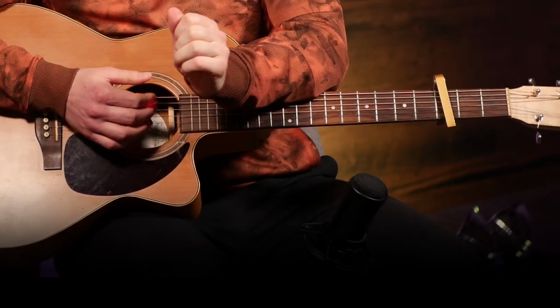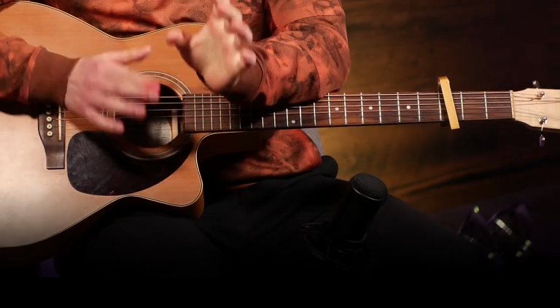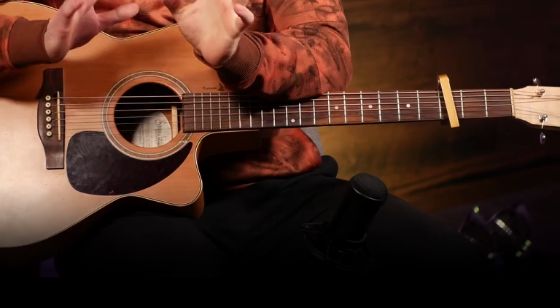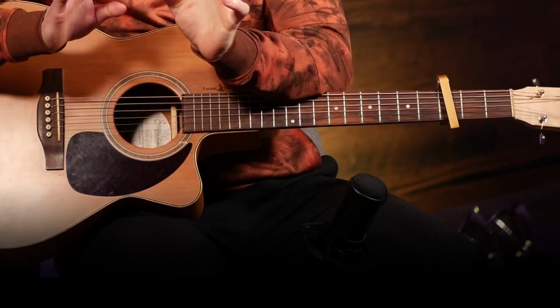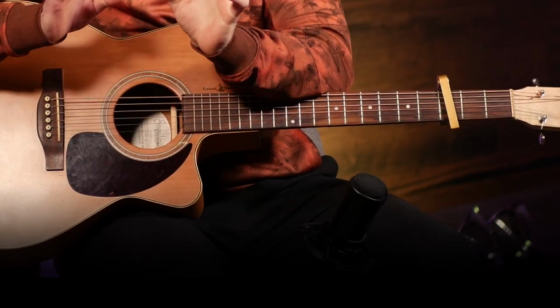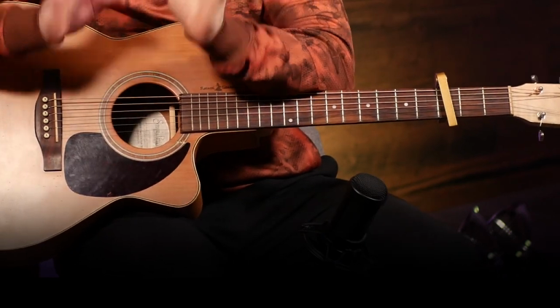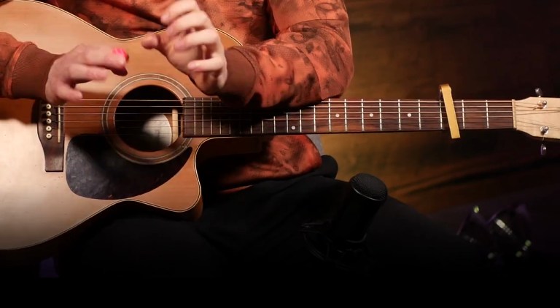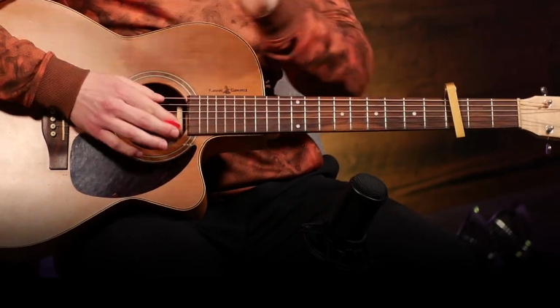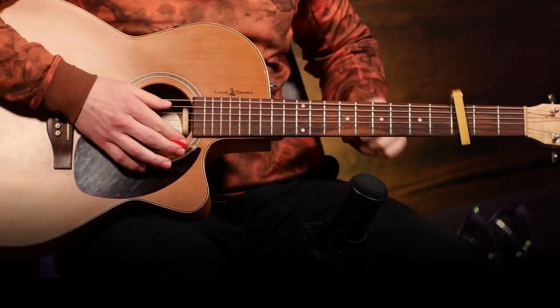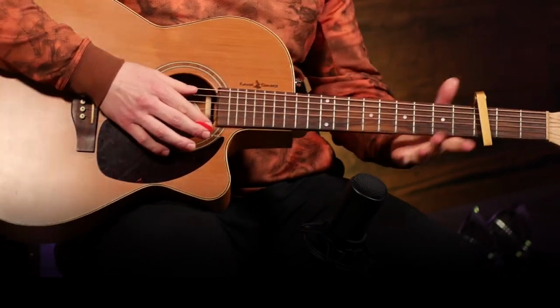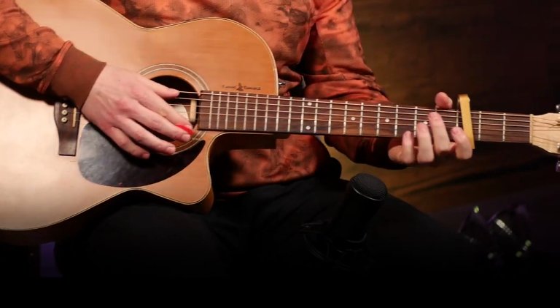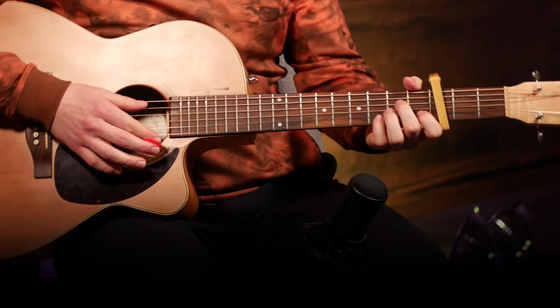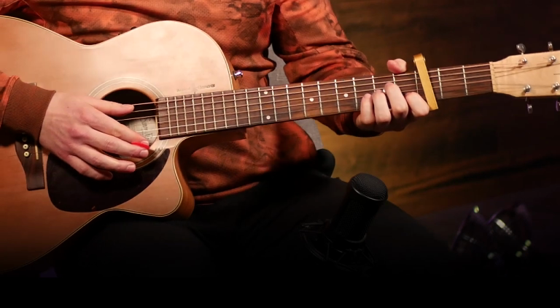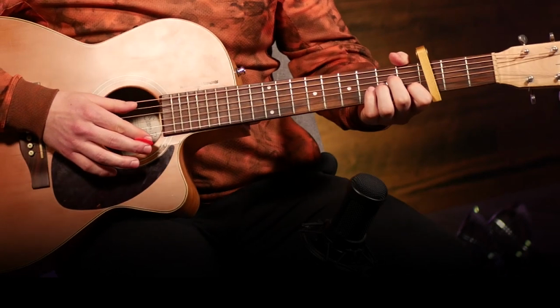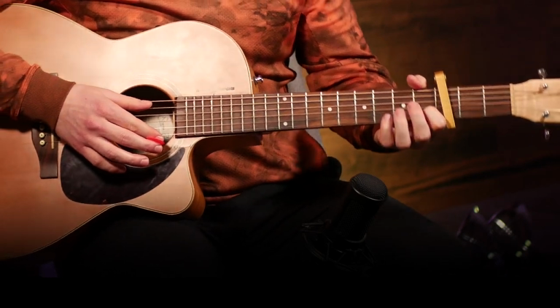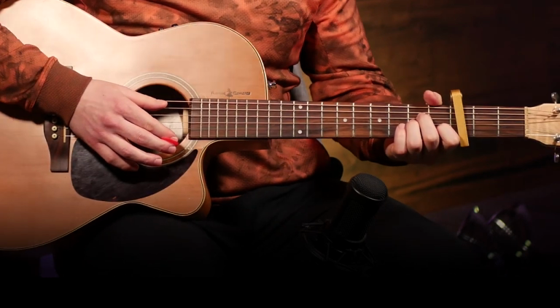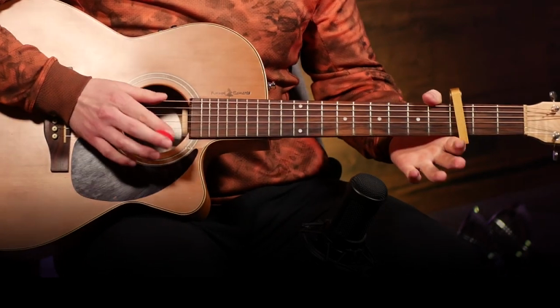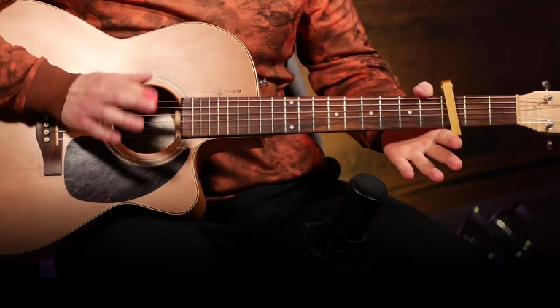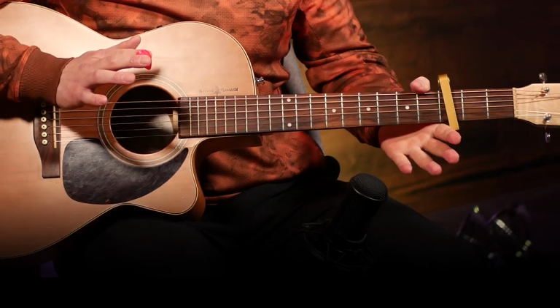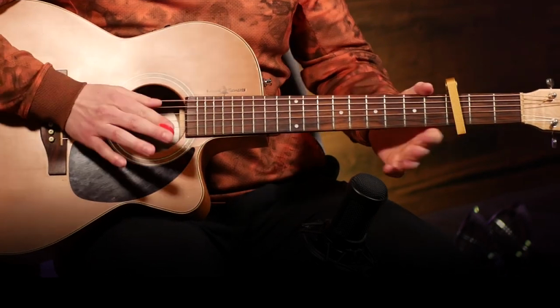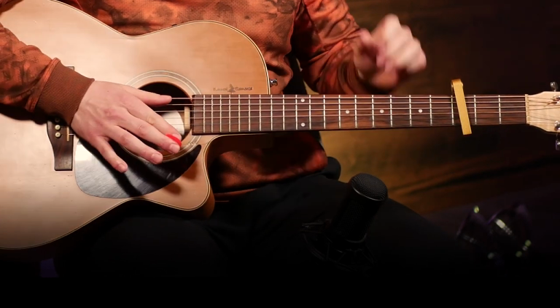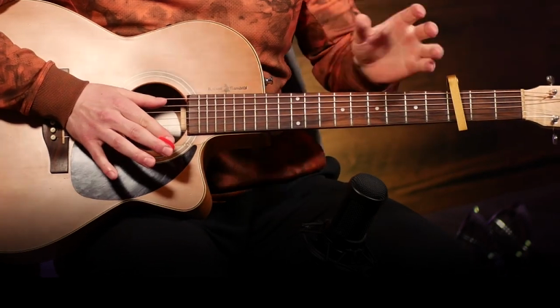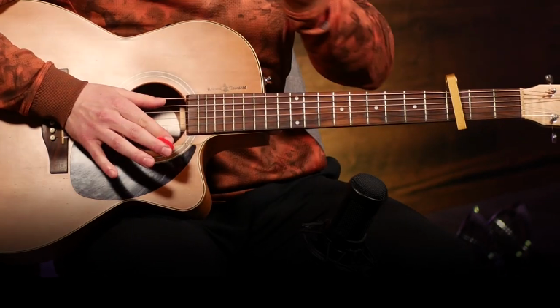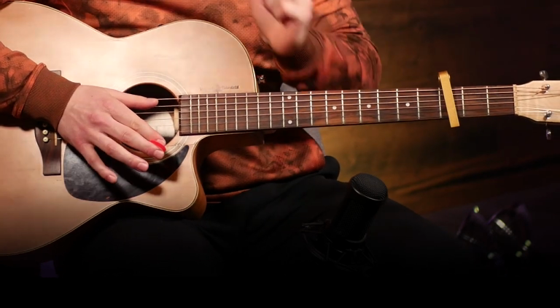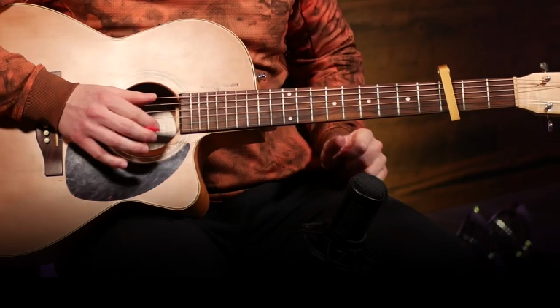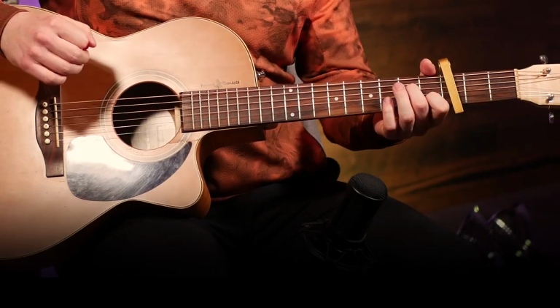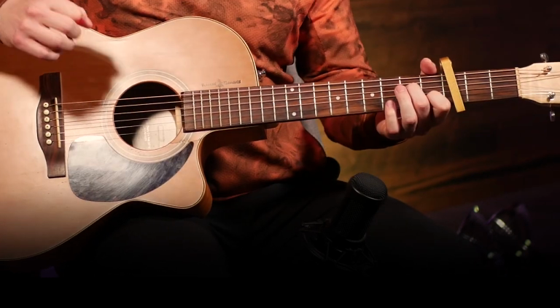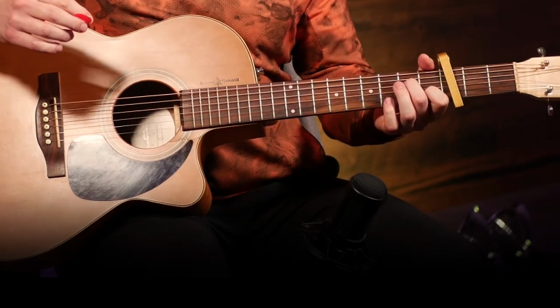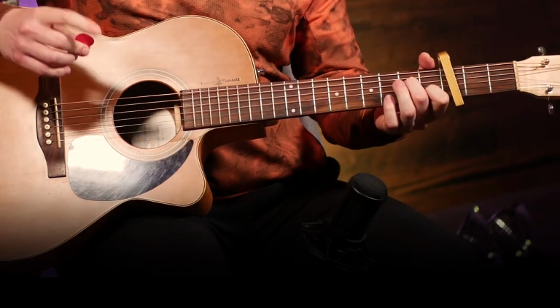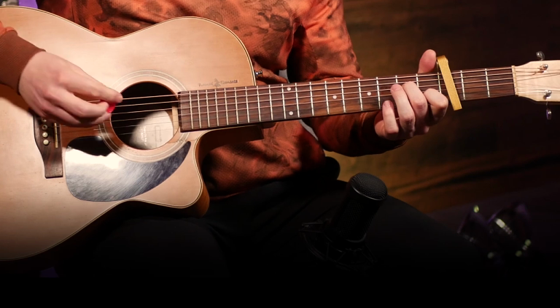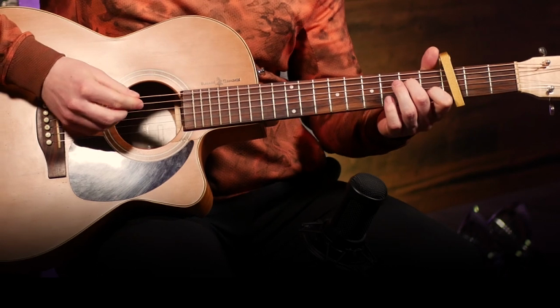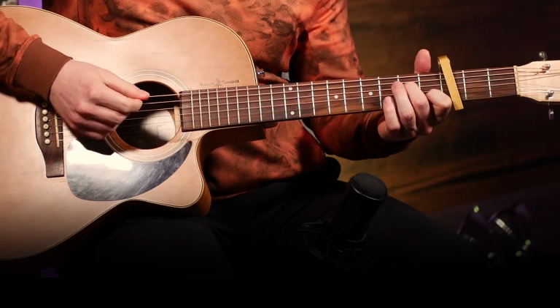So then we're going to move into the chorus and we're going to add in two more chords and a different strumming pattern. So this is where it's going to be a little trickier. Our chorus is going to sound like this.